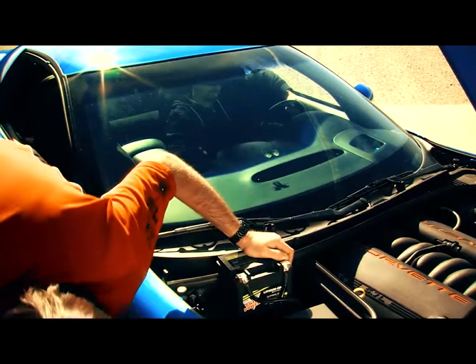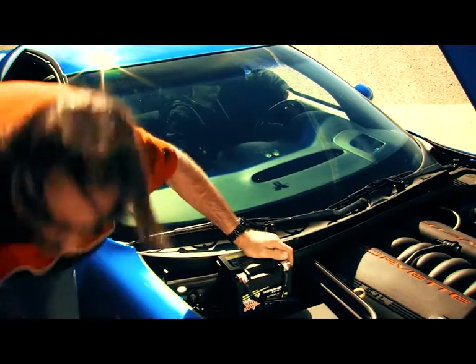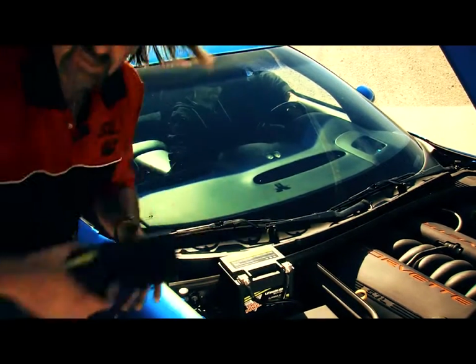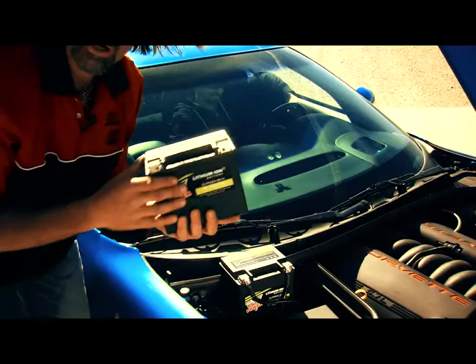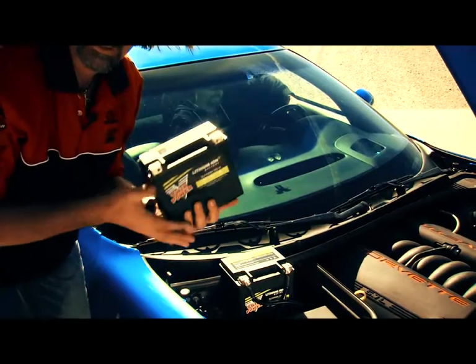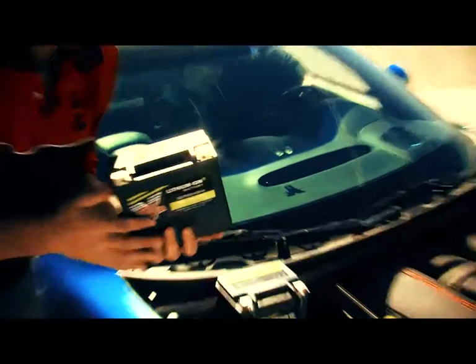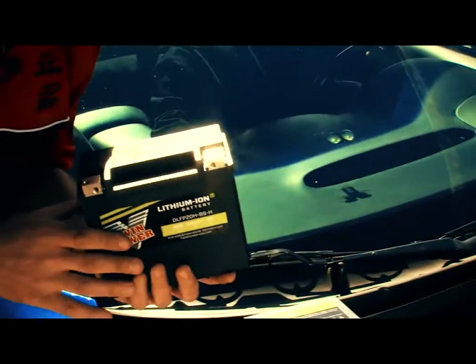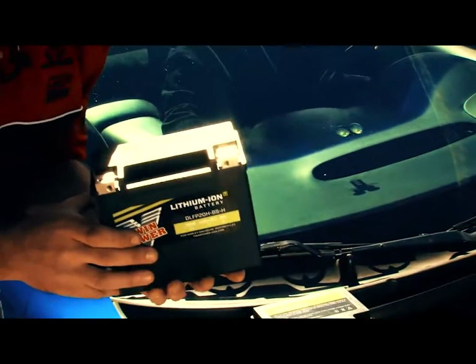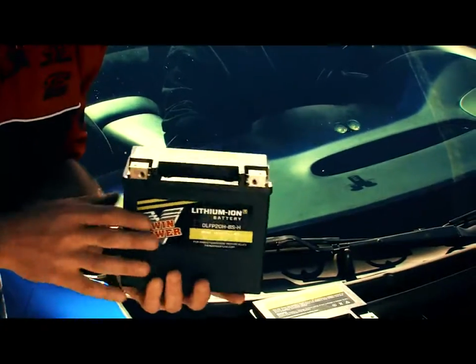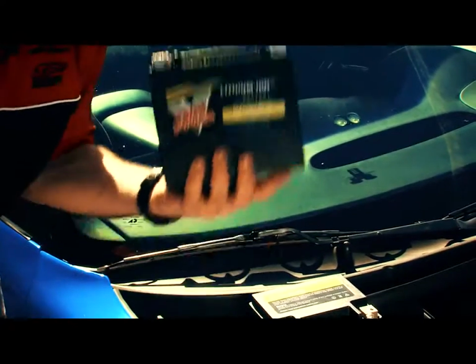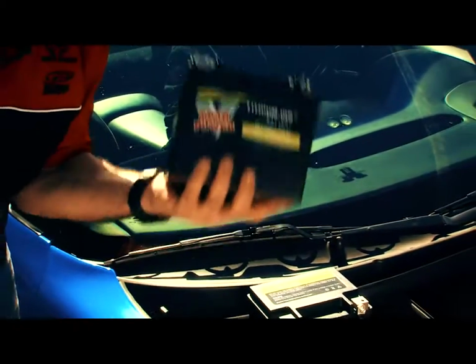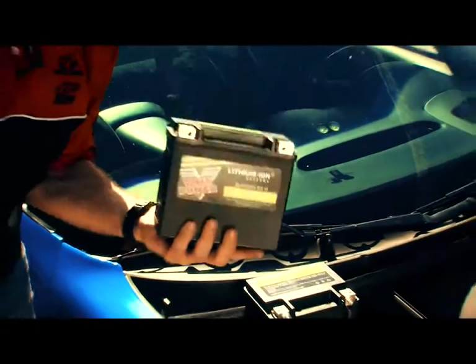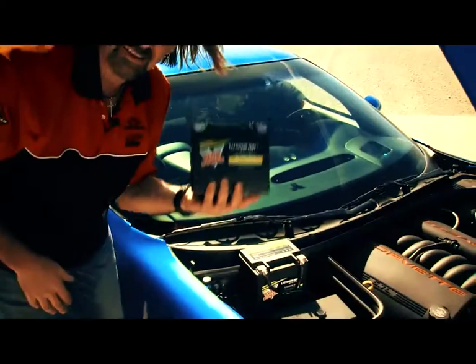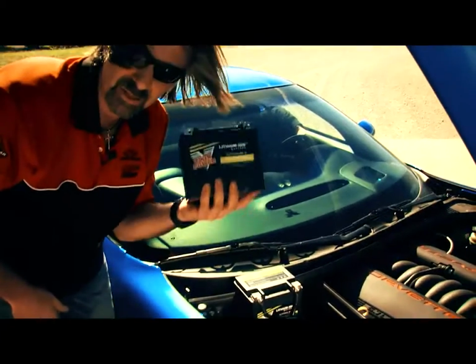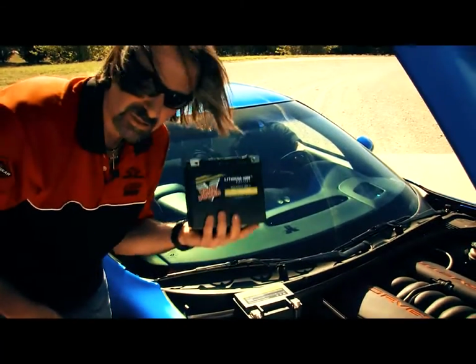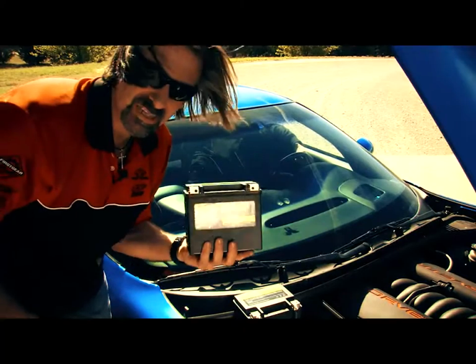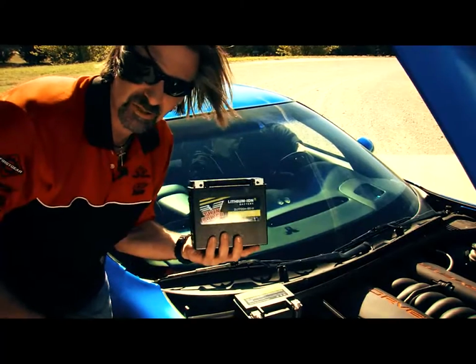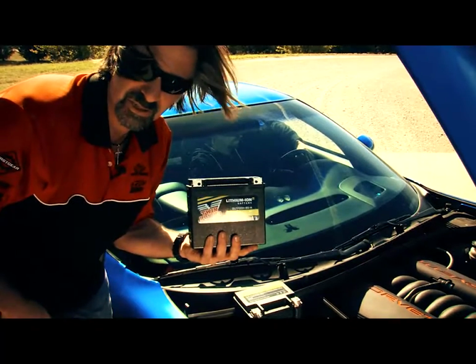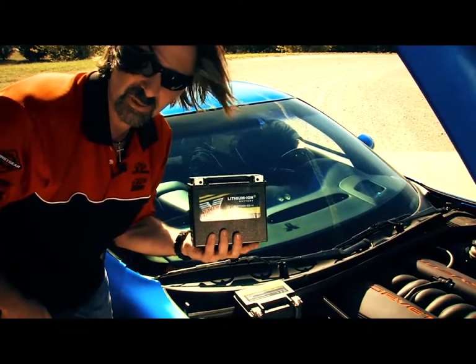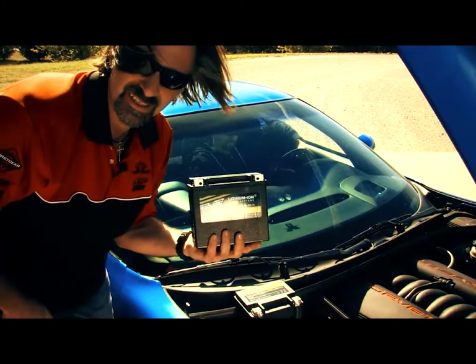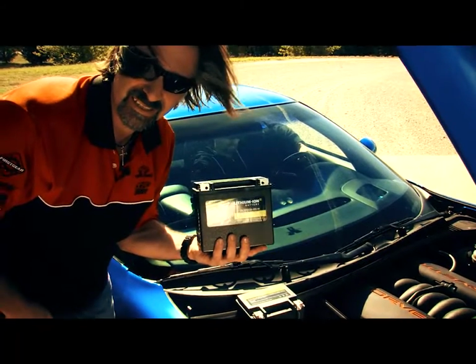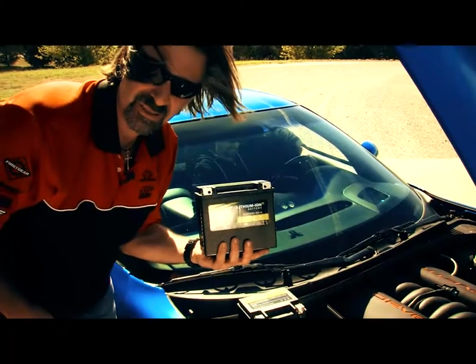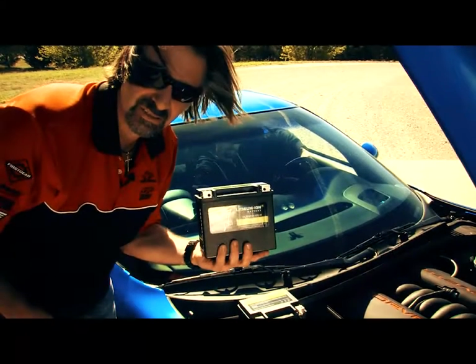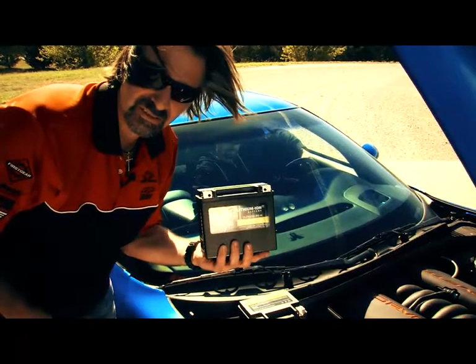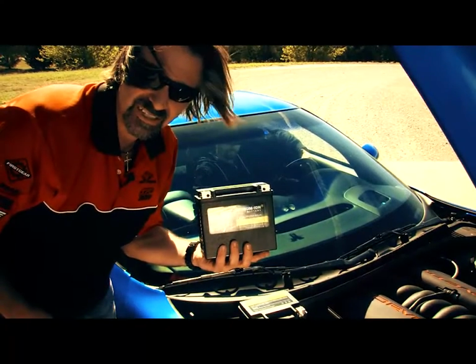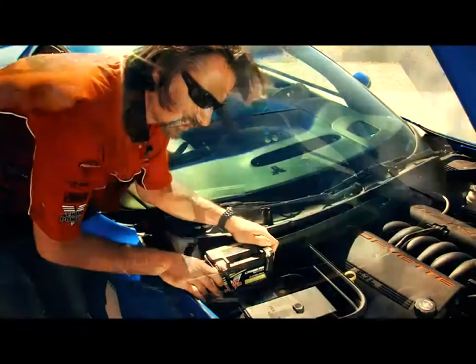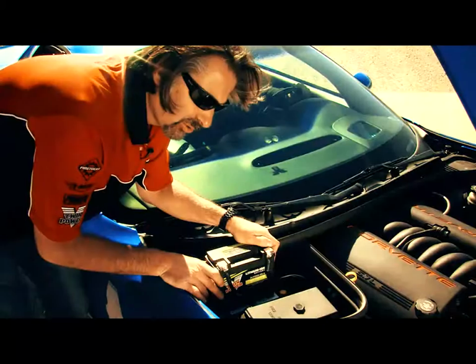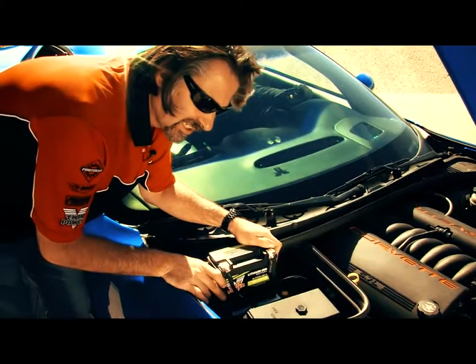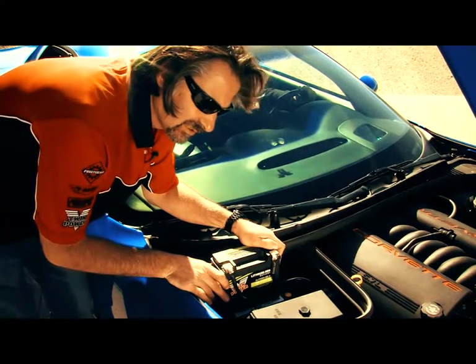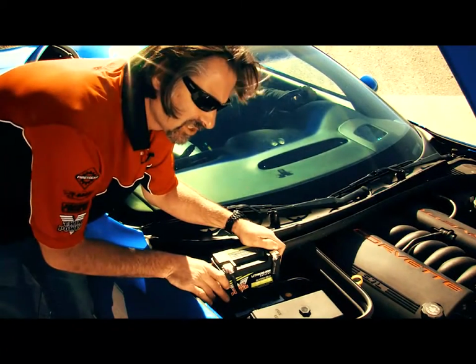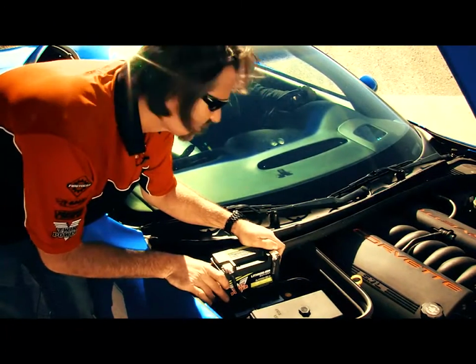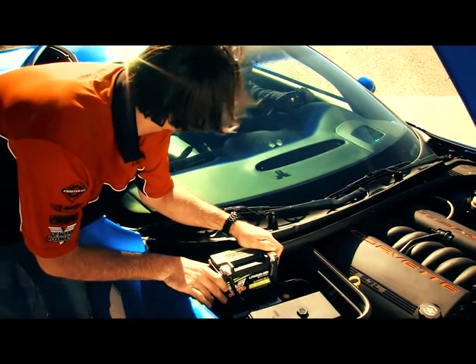But what about this 400 cranking amp softtail battery? This little three and a half pound box of juice — can it do it? Let's check it out. Okay, we got it in. Let's give it a shot.